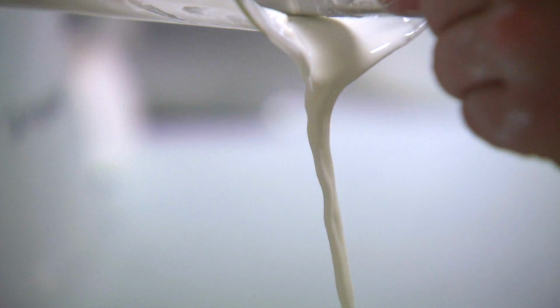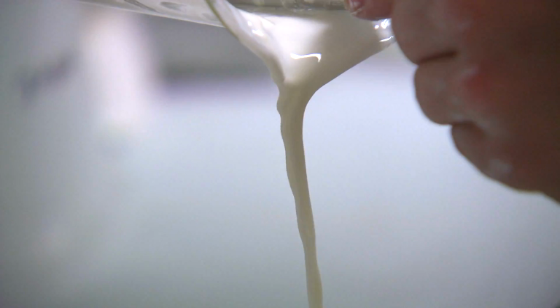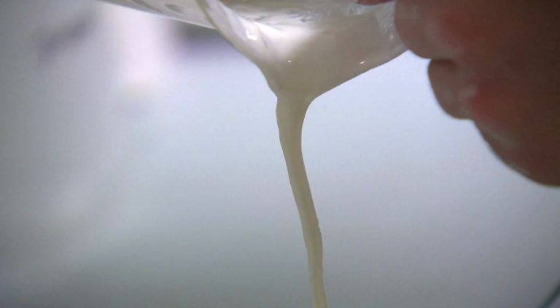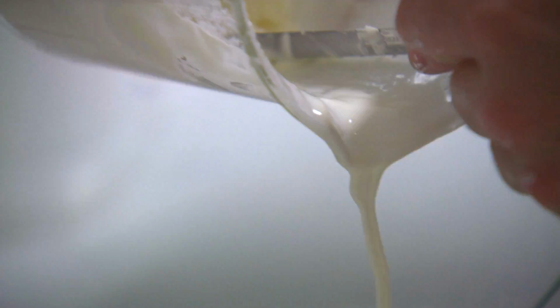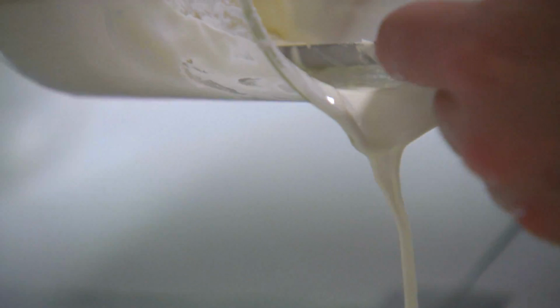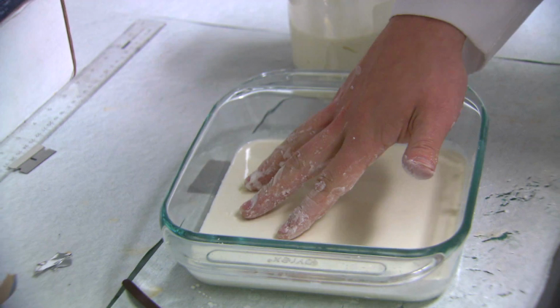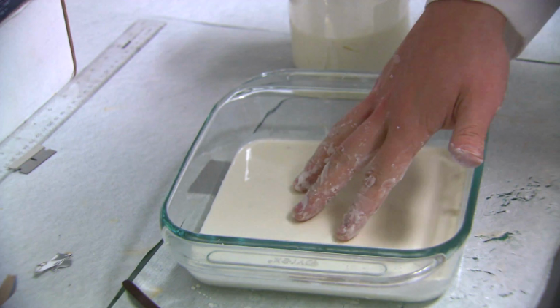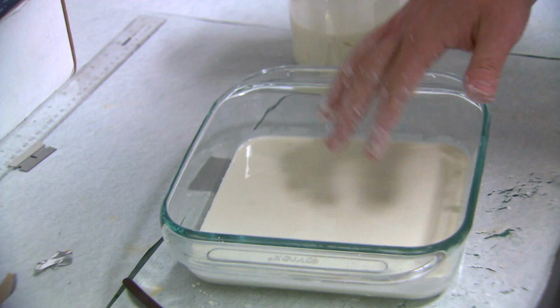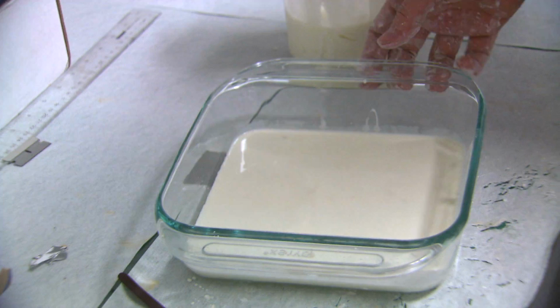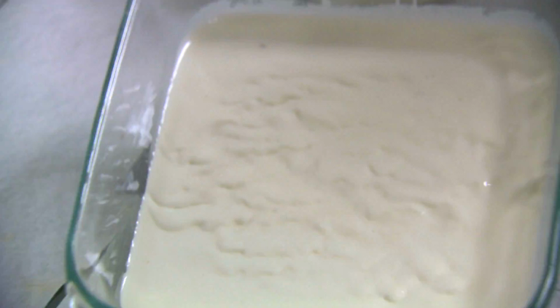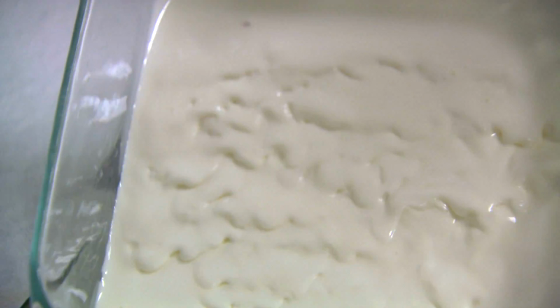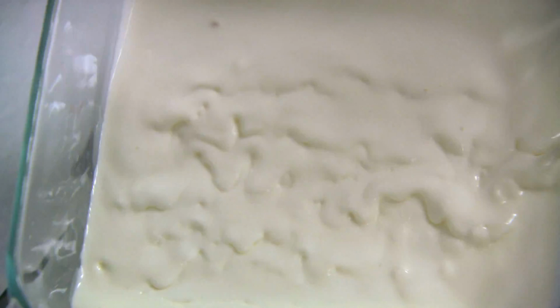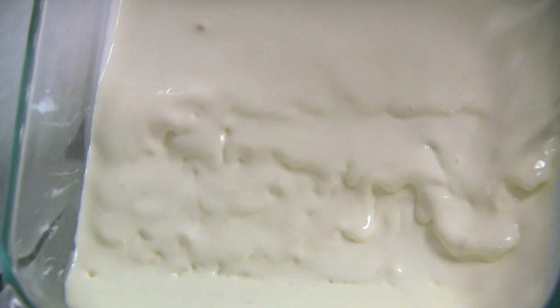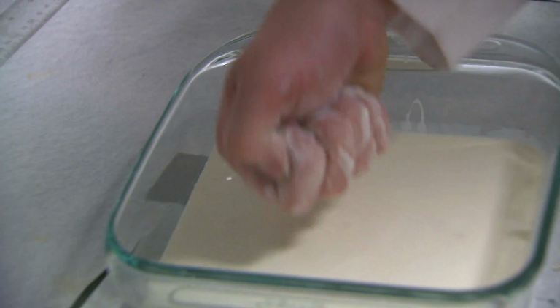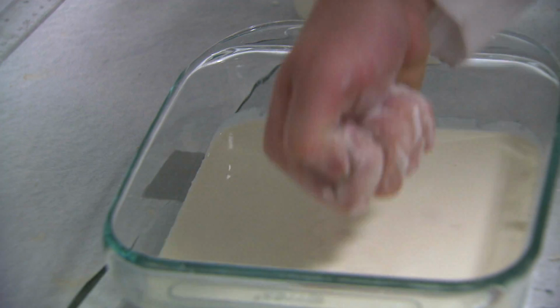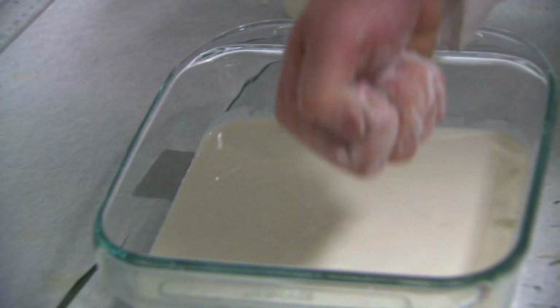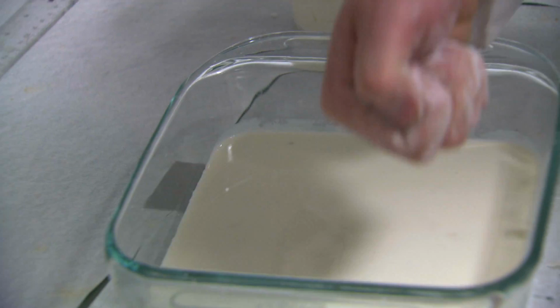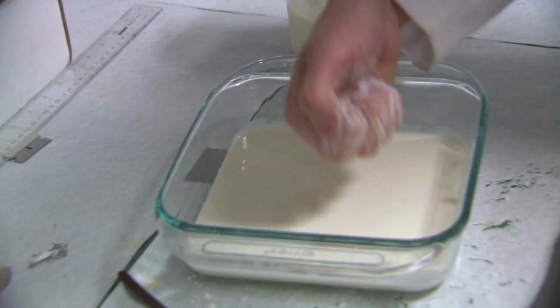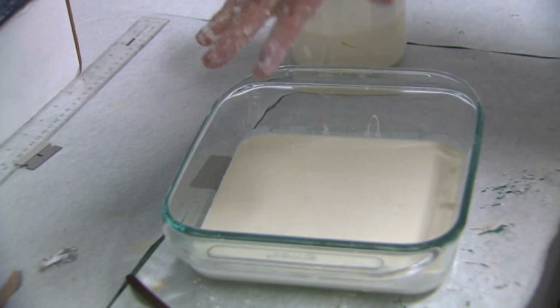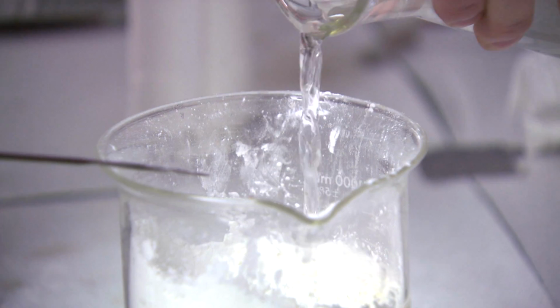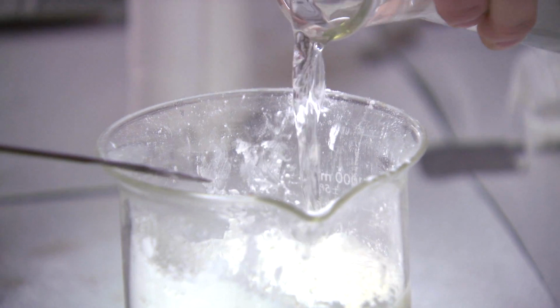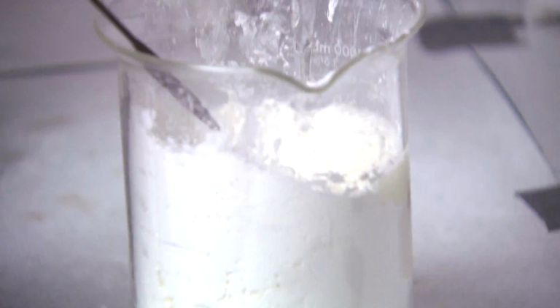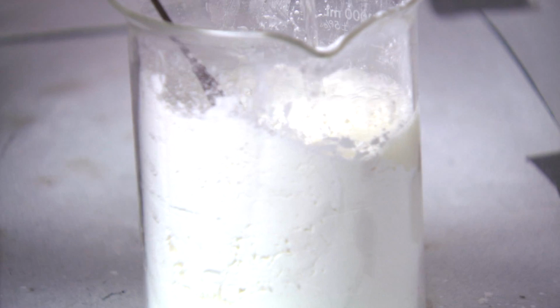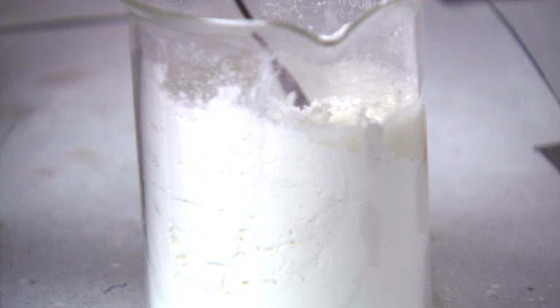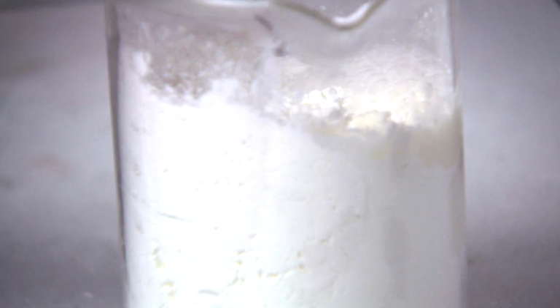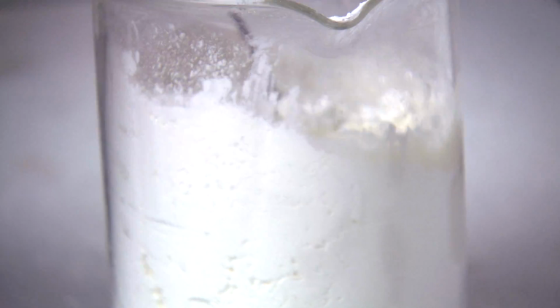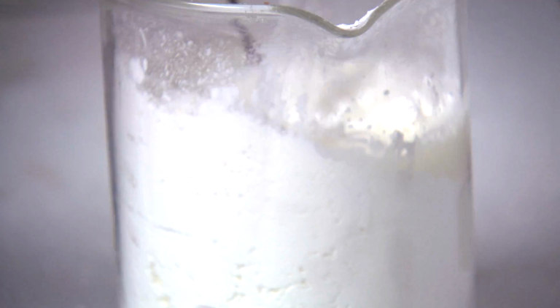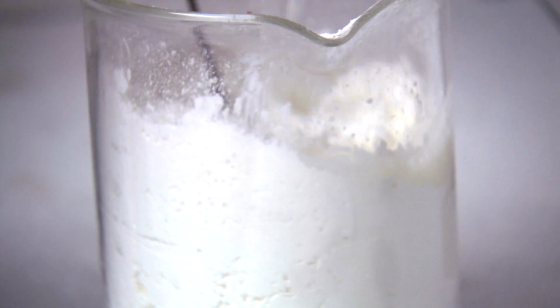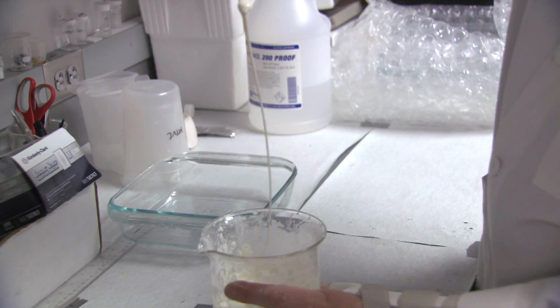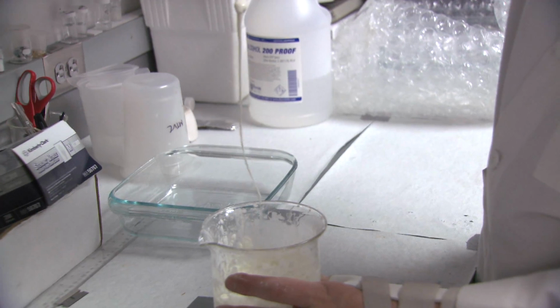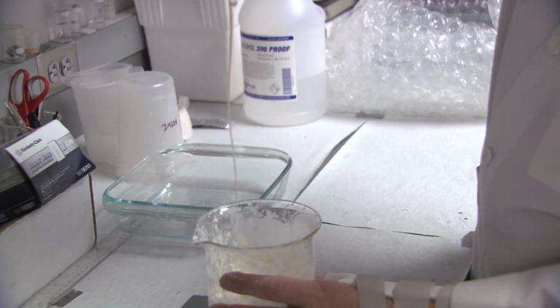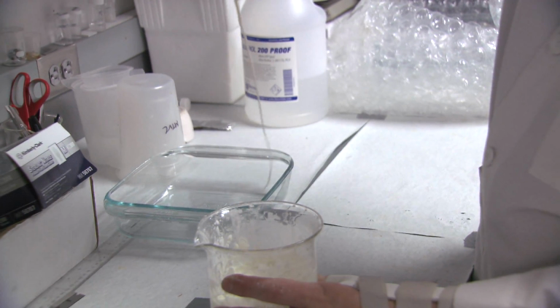A so-called non-Newtonian fluid acts like a liquid, but when you apply pressure to it, it solidifies. It's the key ingredient to the students' invention that won them top prize in an engineering contest.